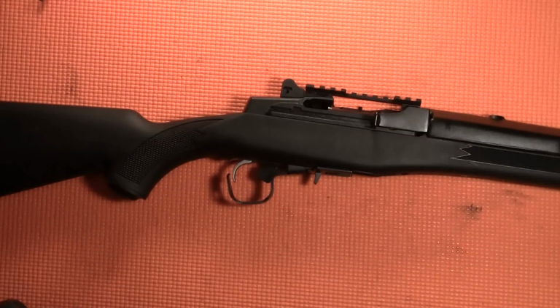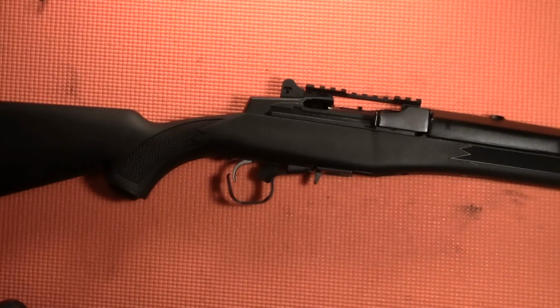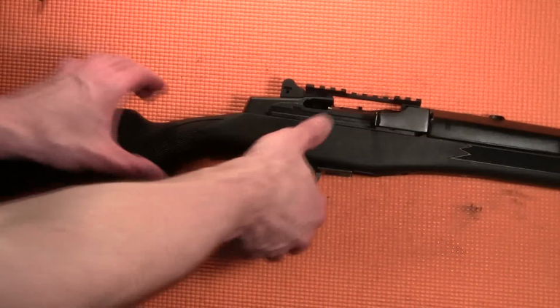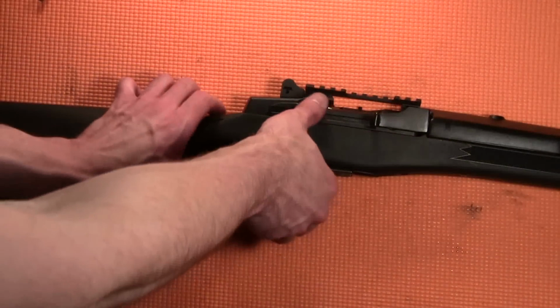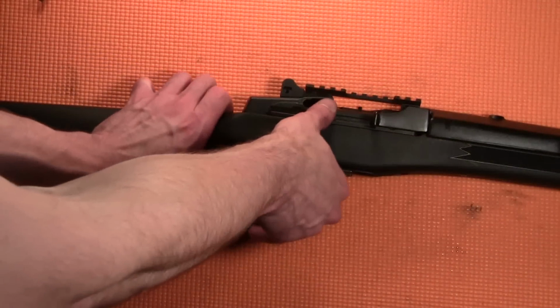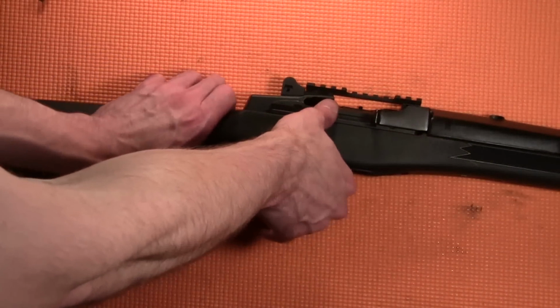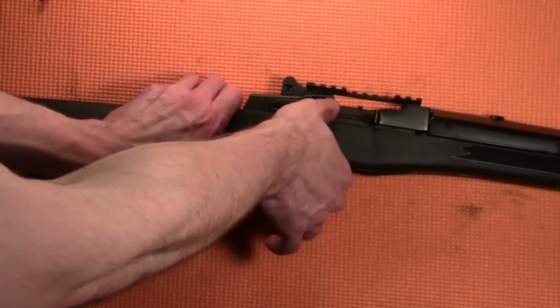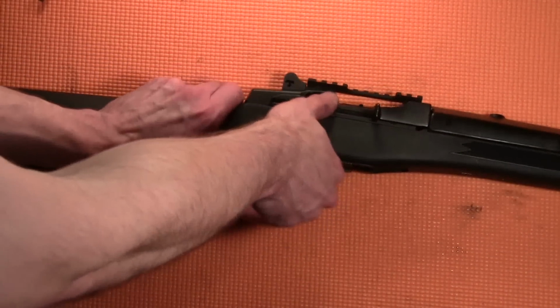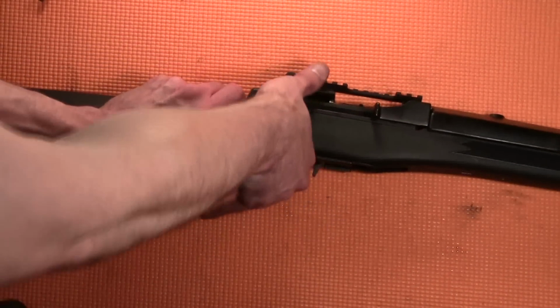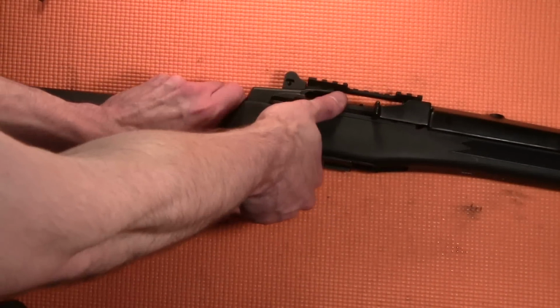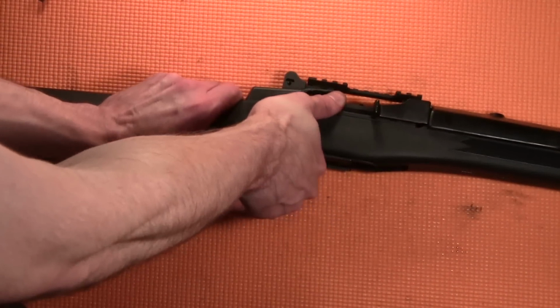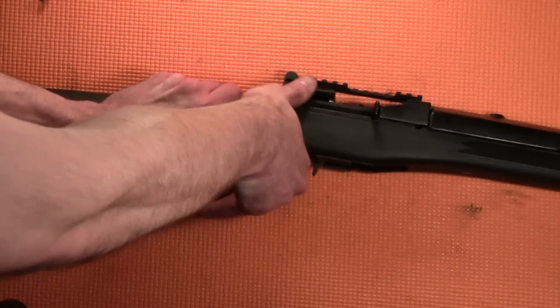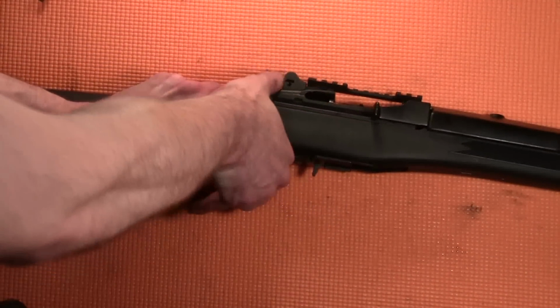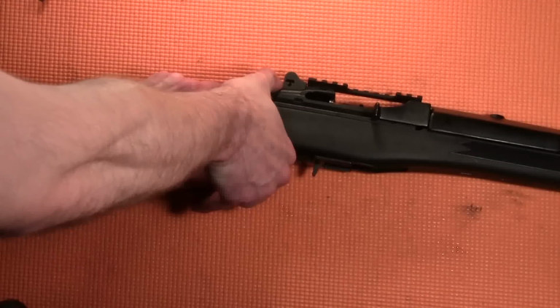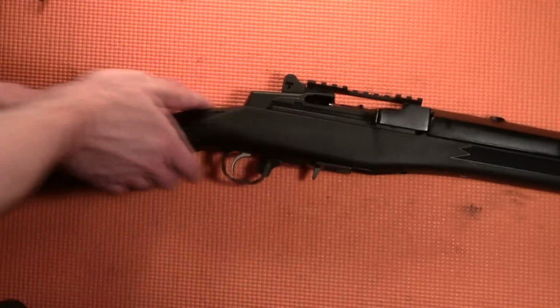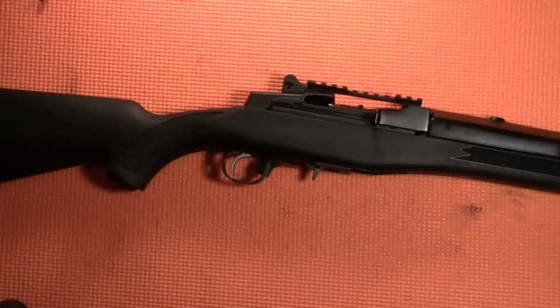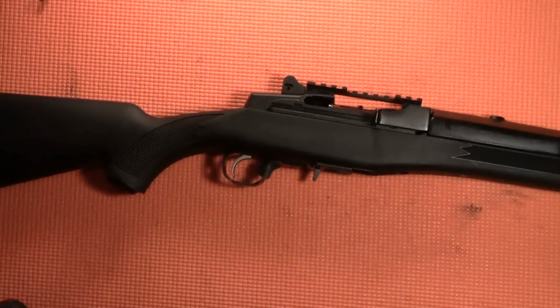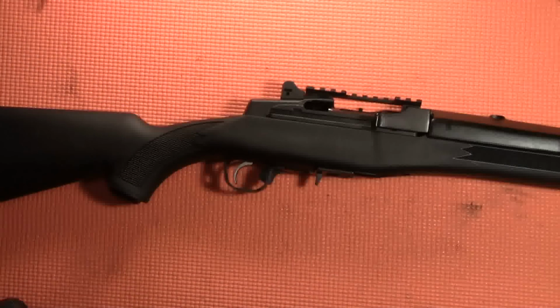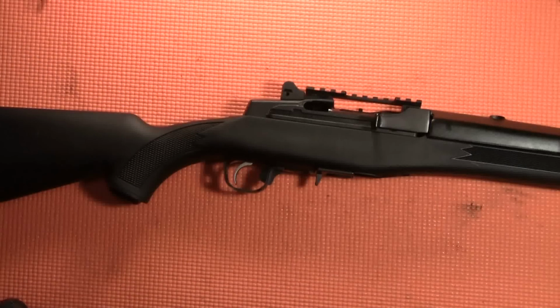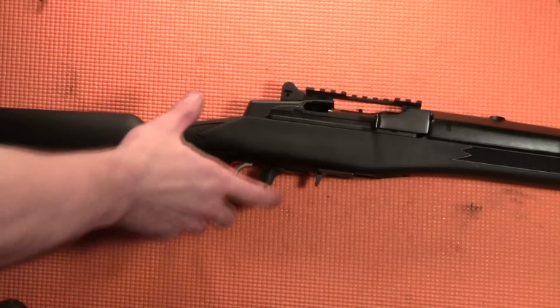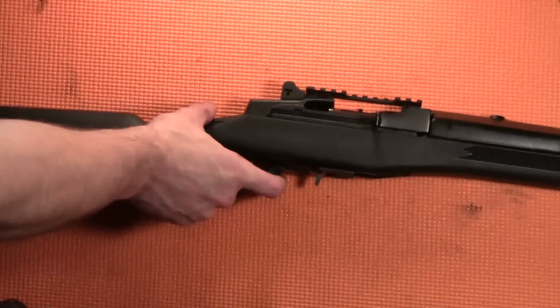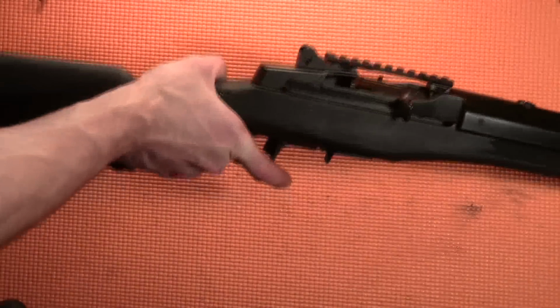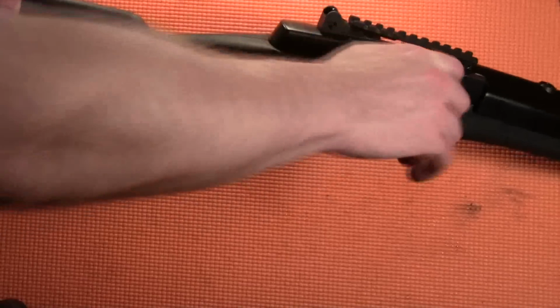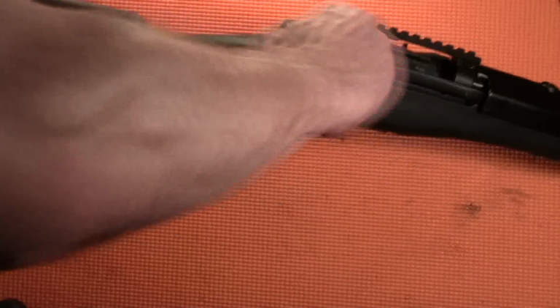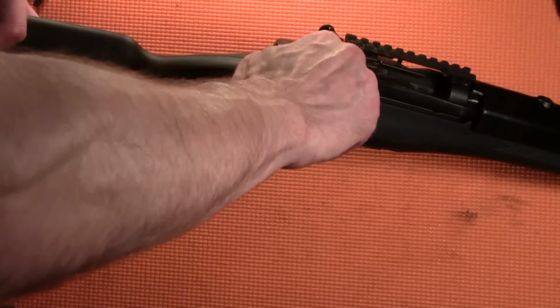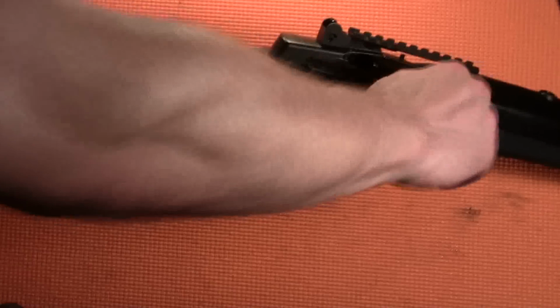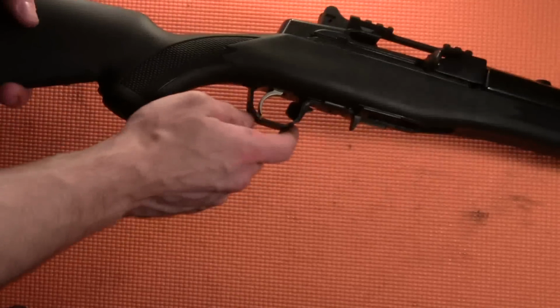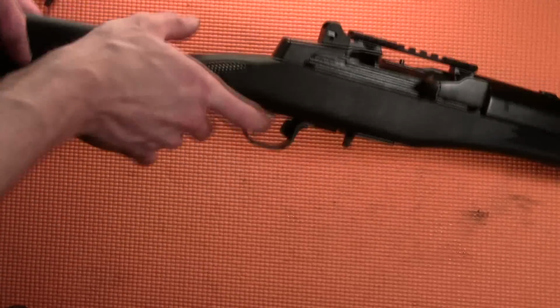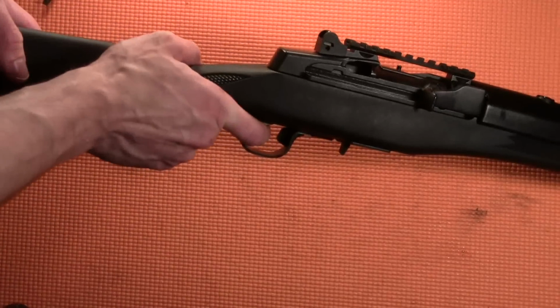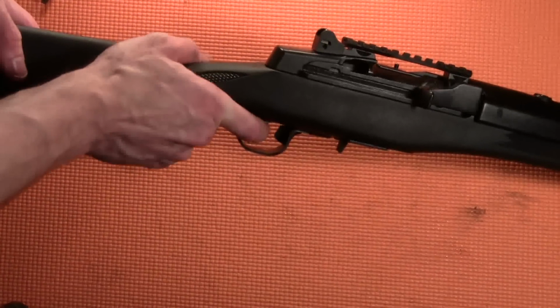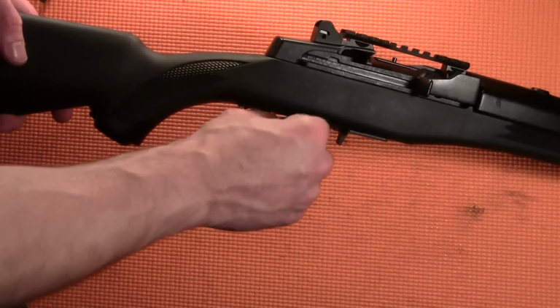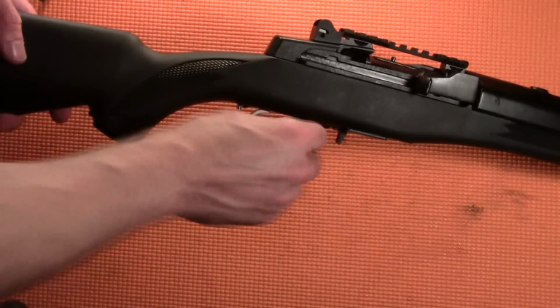Finally, press the trigger guard upward until it latches into position. Do a basic function test and you're all done. I hope this helps you, and as always, be safe and thanks for watching.